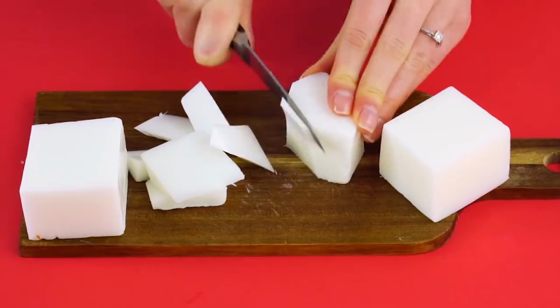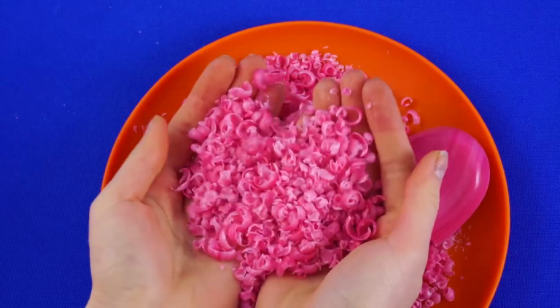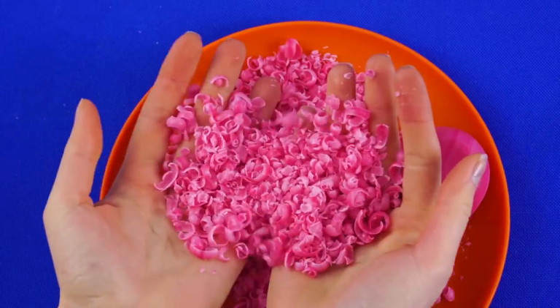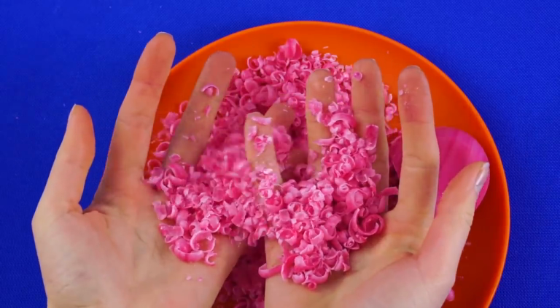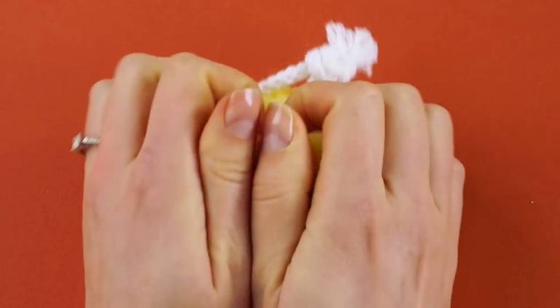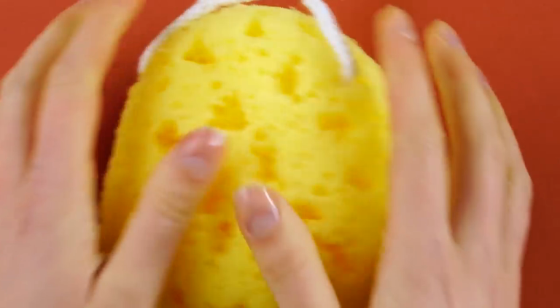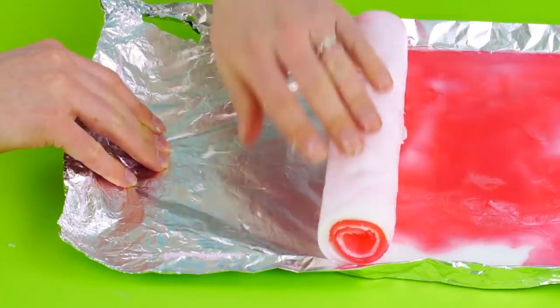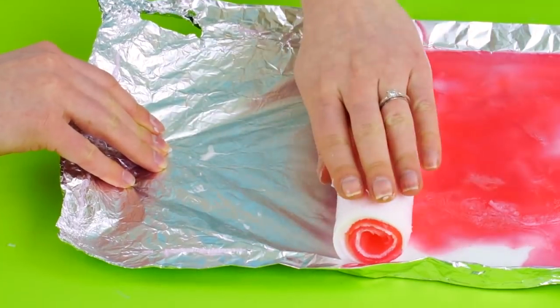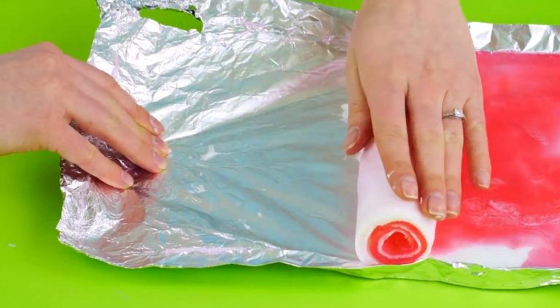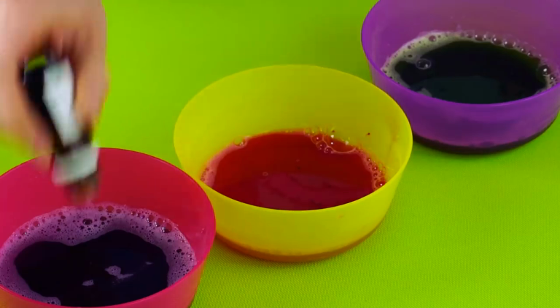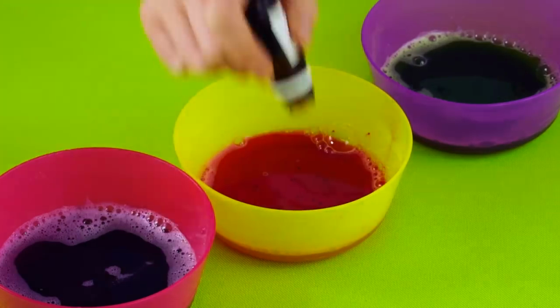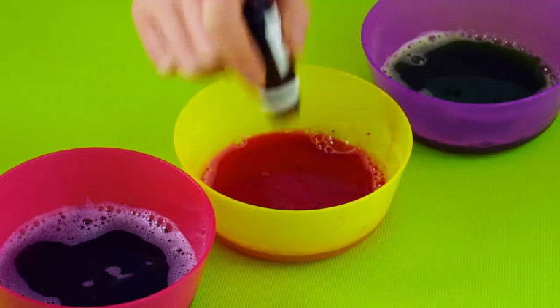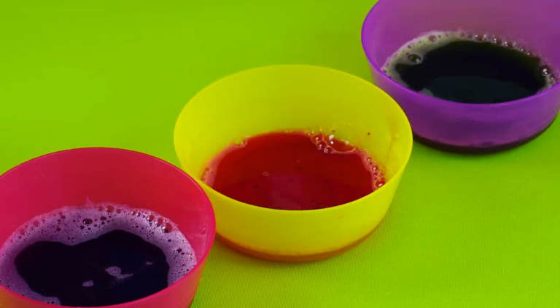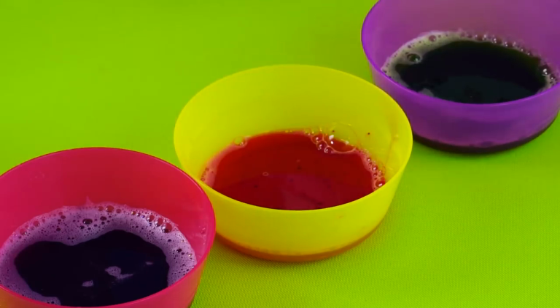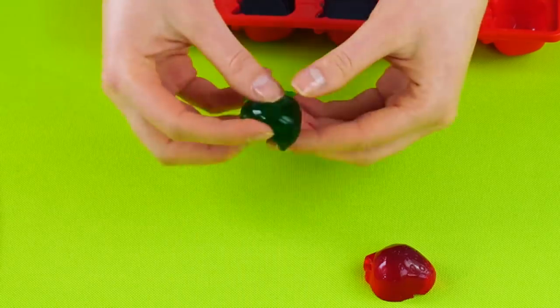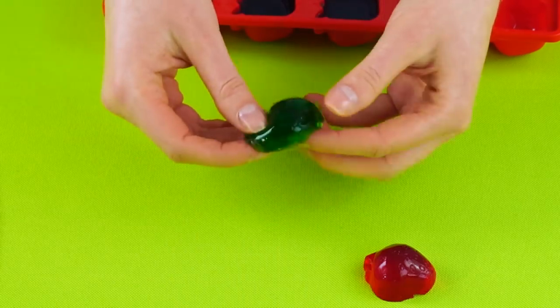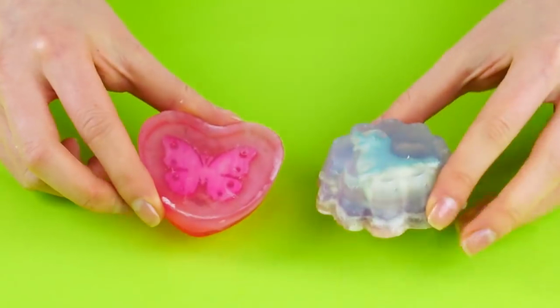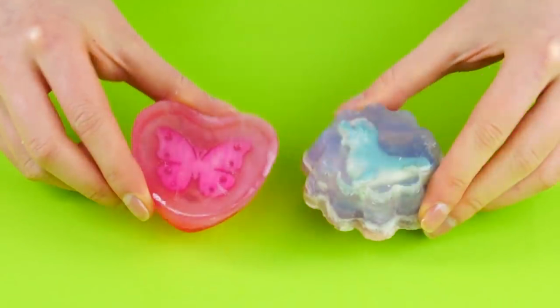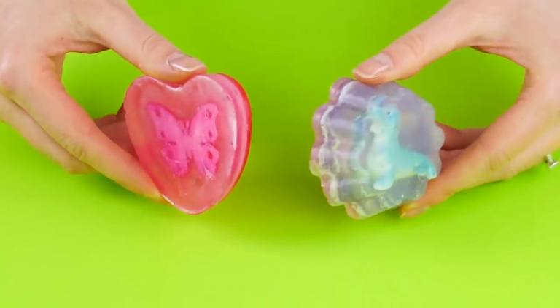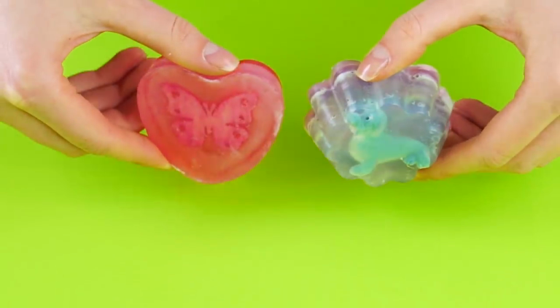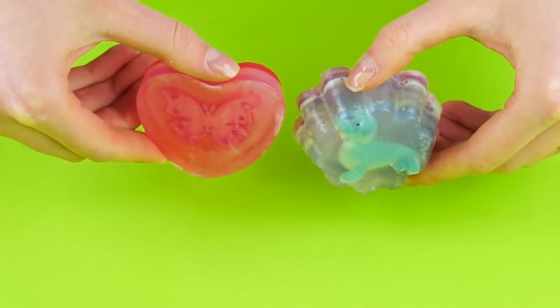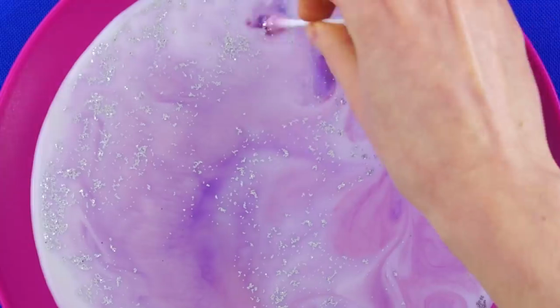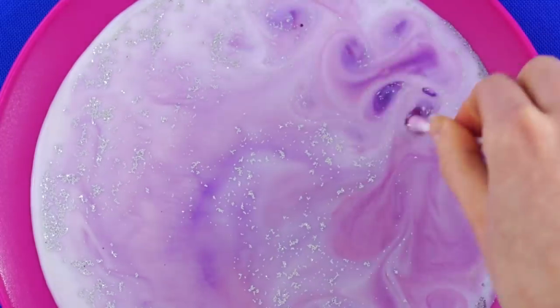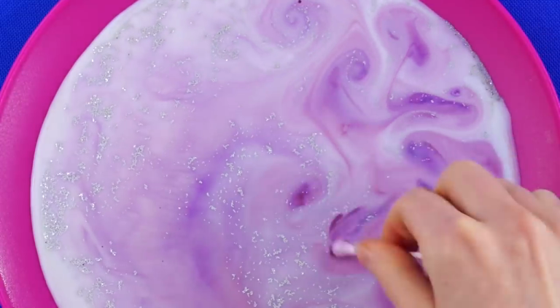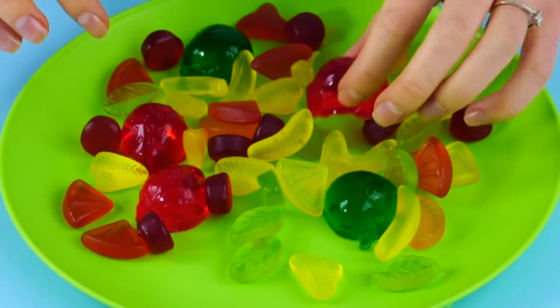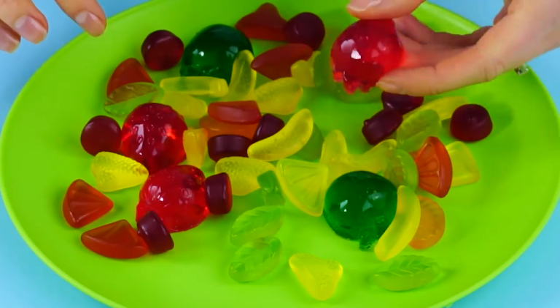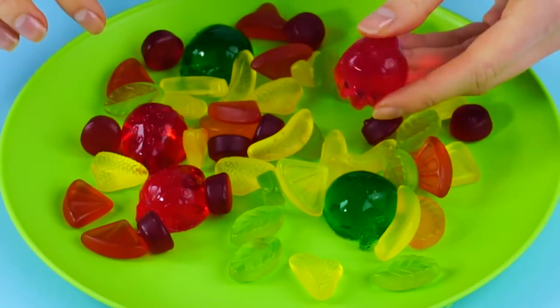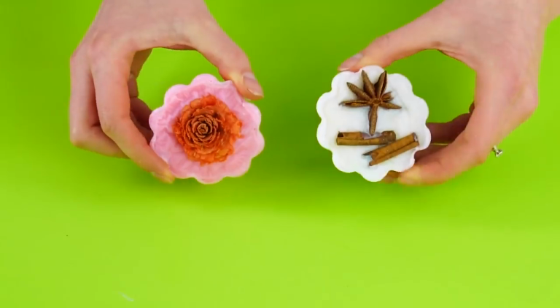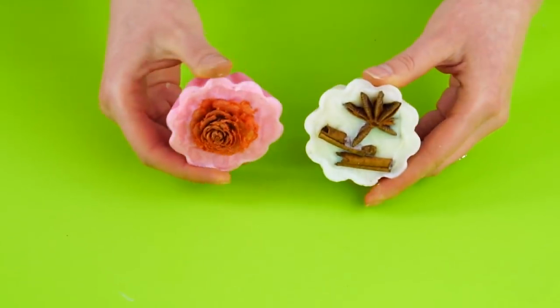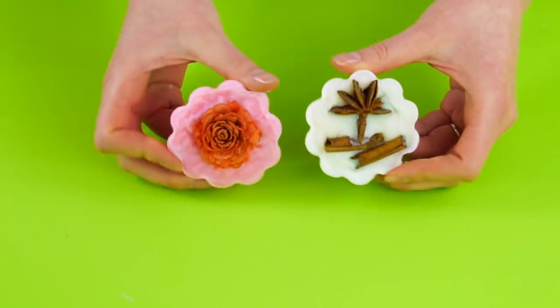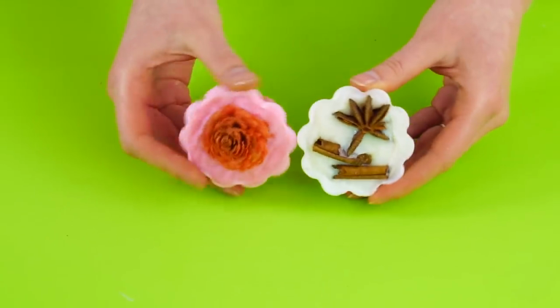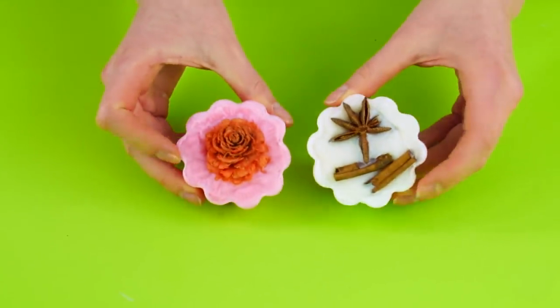Who knew soap could be so much fun? We found some ways to add a bit of color and playful elements to your bath time. Want to enjoy the feeling of the spa without leaving the comfort of your own bathroom? Then you're going to love these amazing soap hacks.